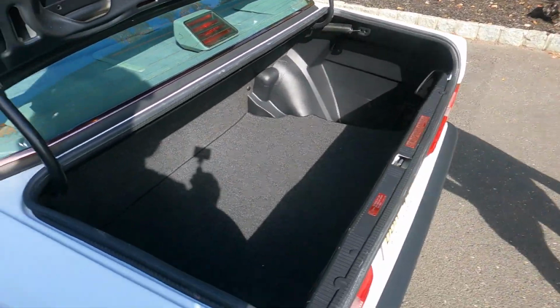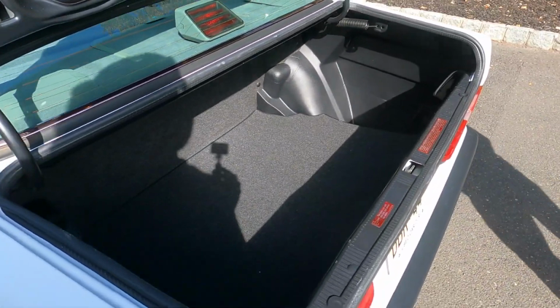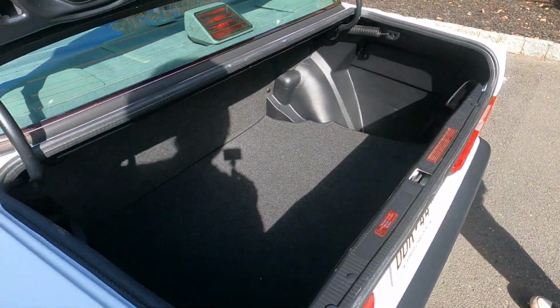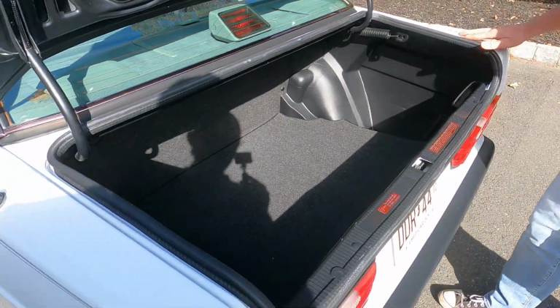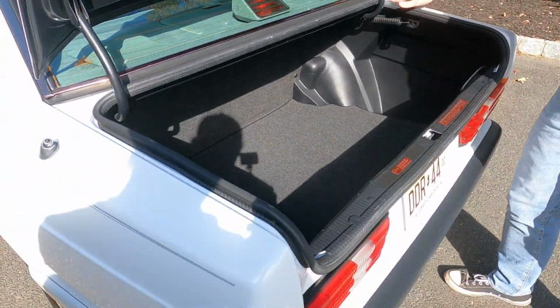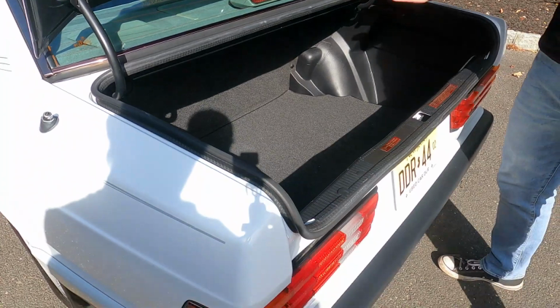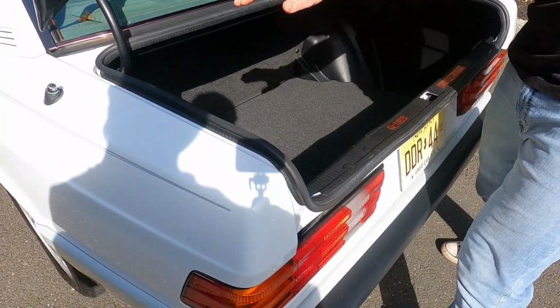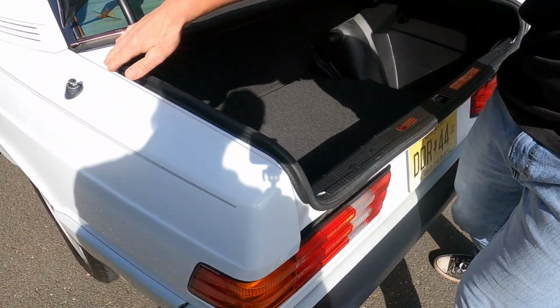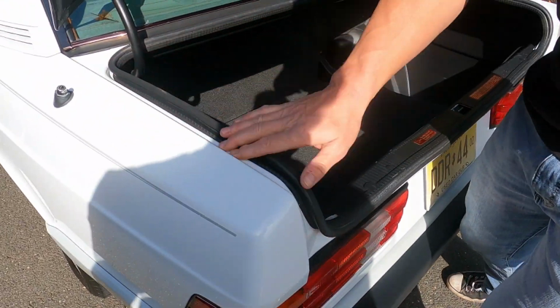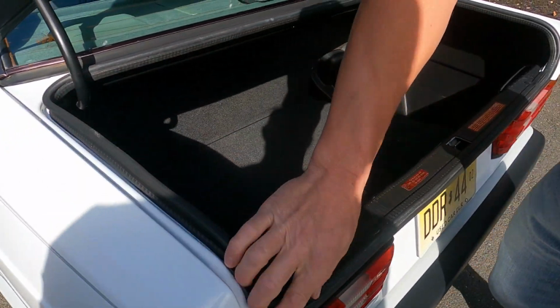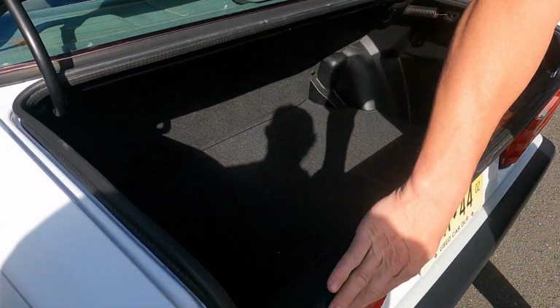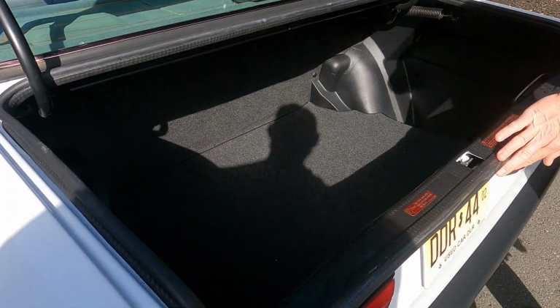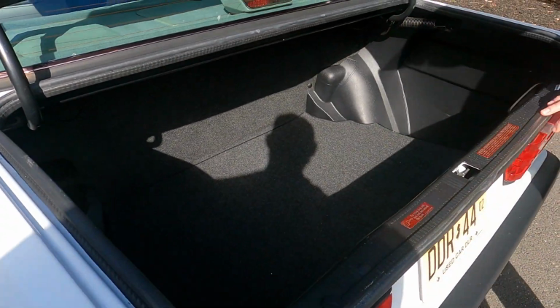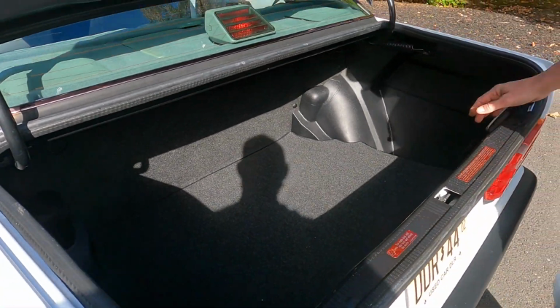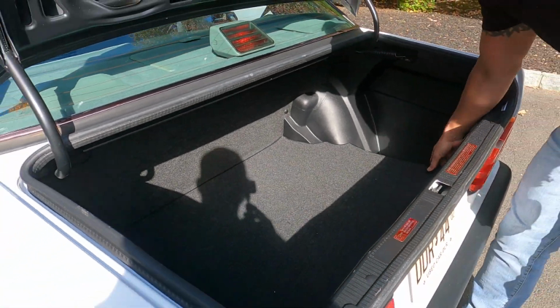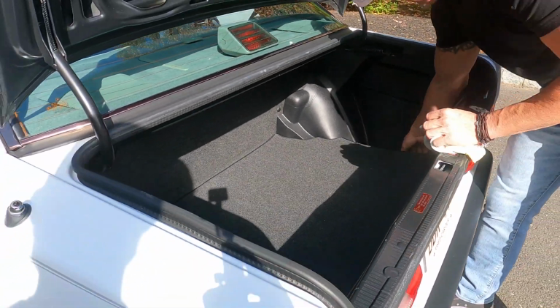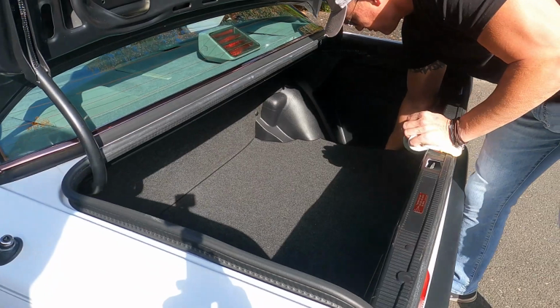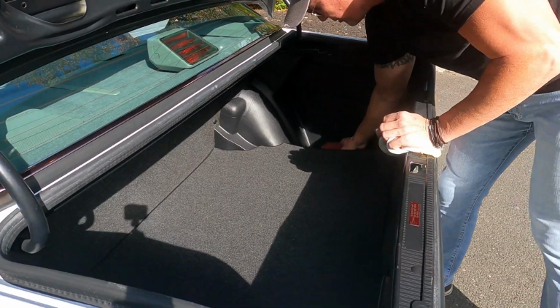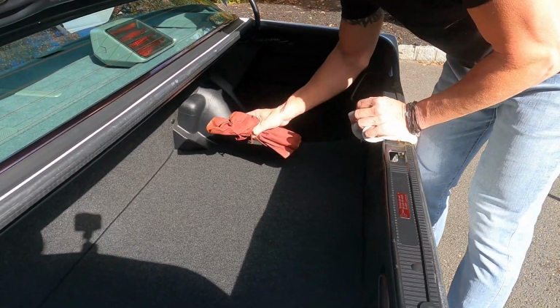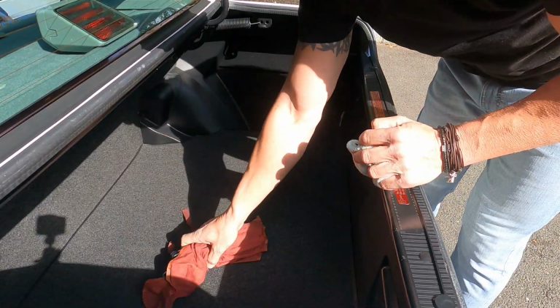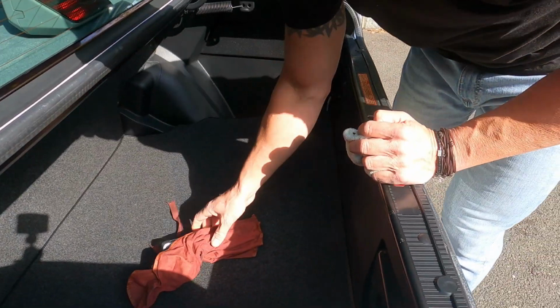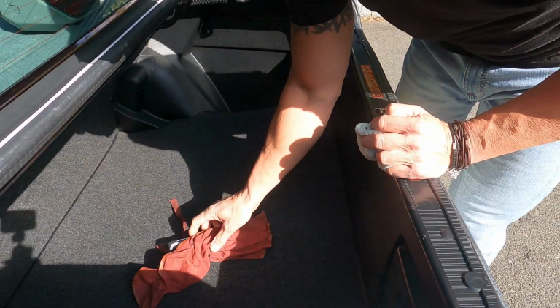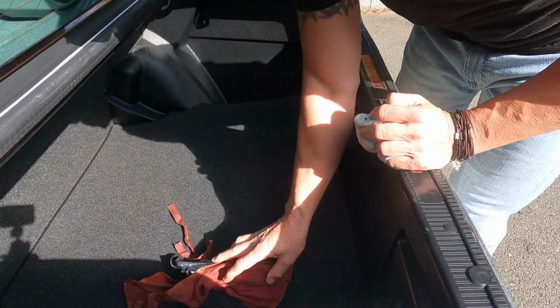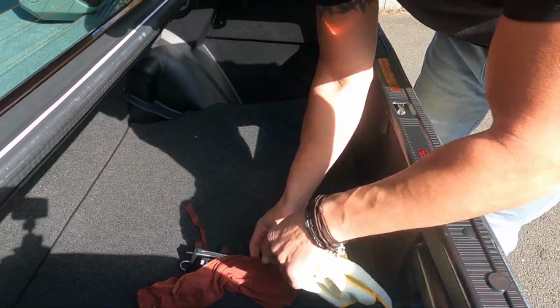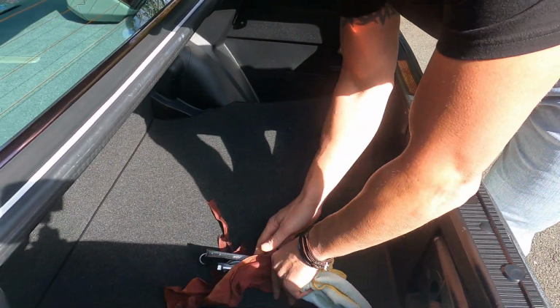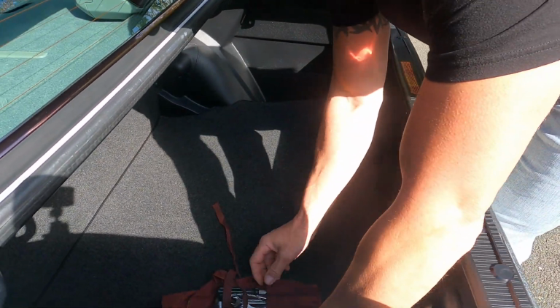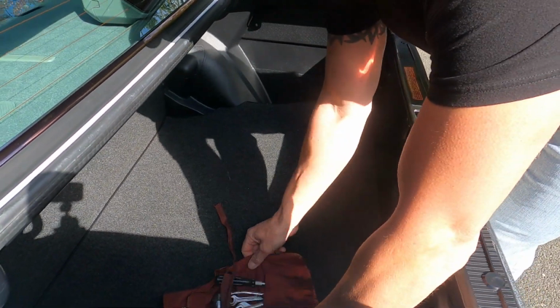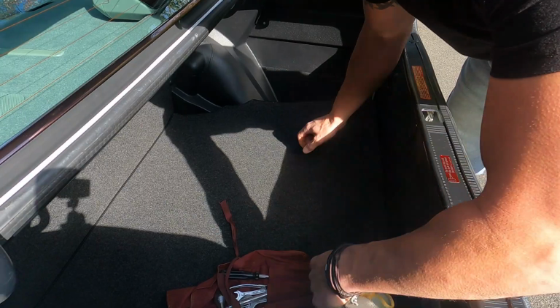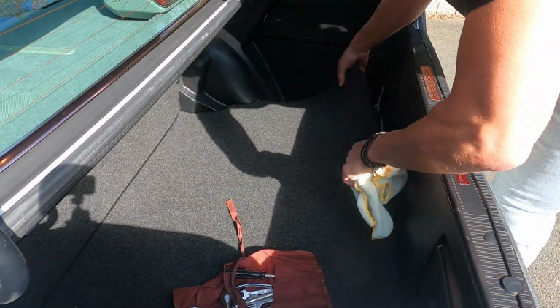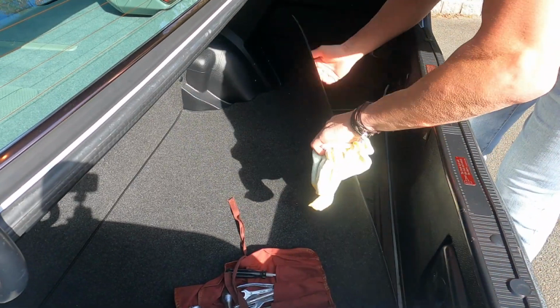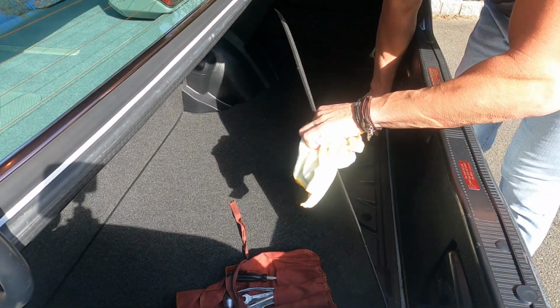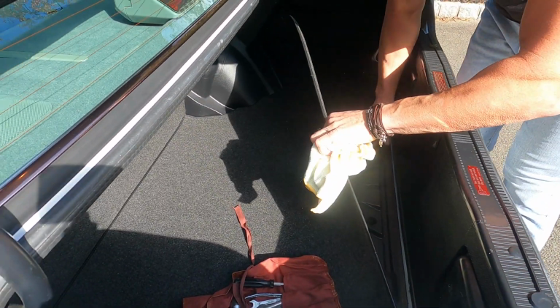Inside the trunk is nice and clean. It has the original tools — full set, complete — and the original spare.